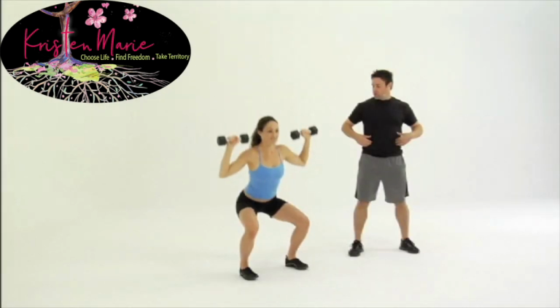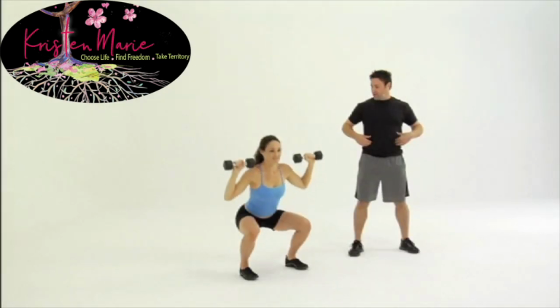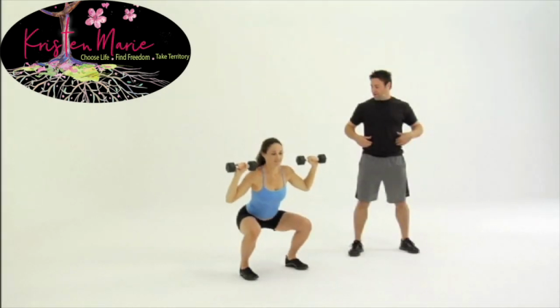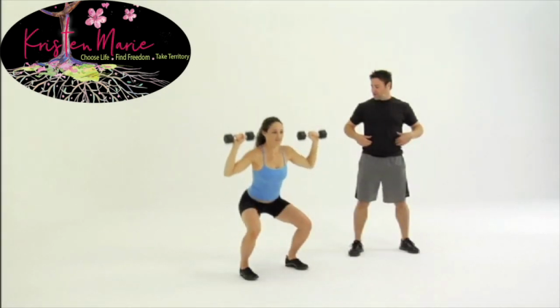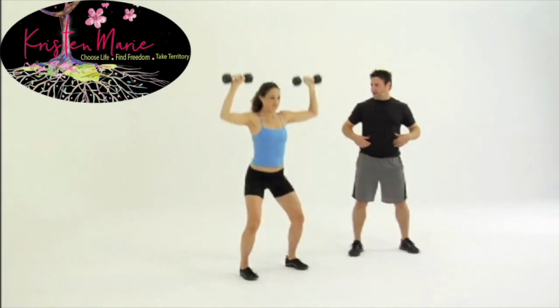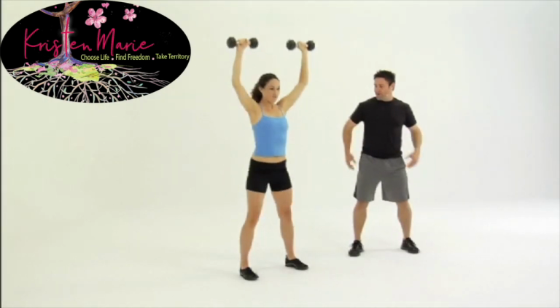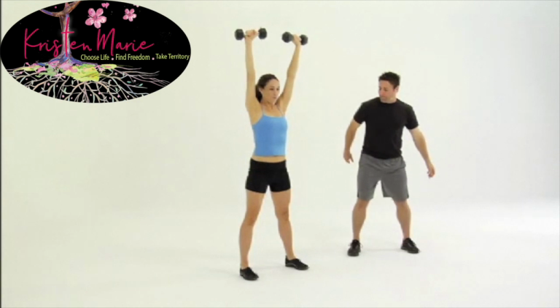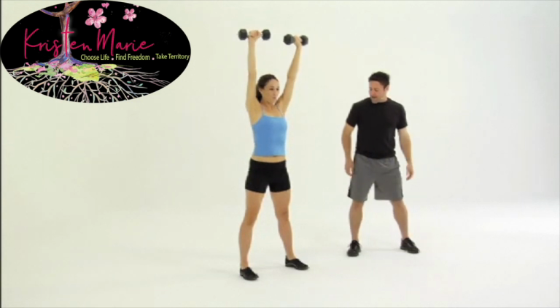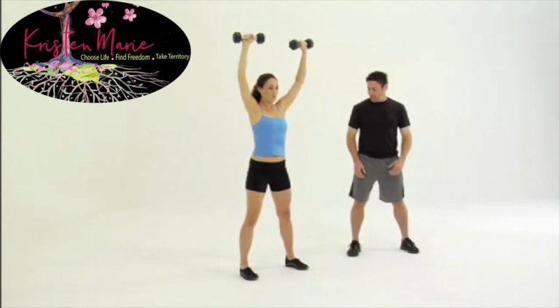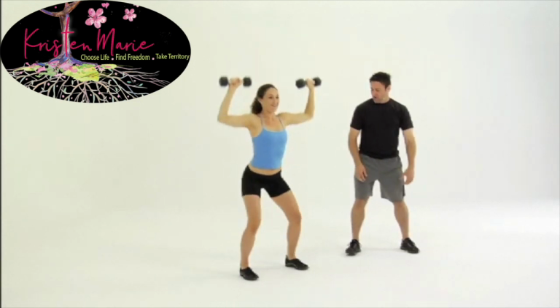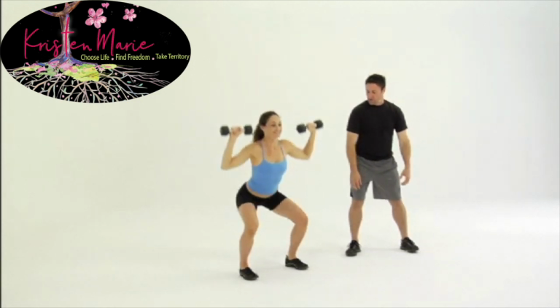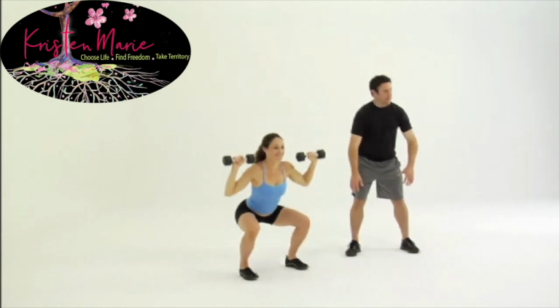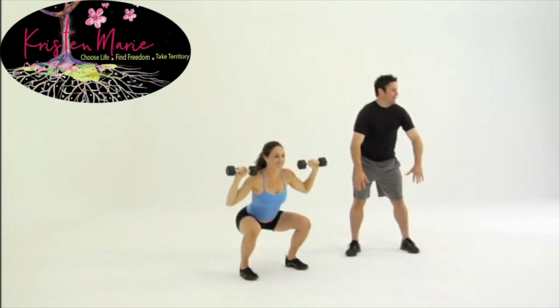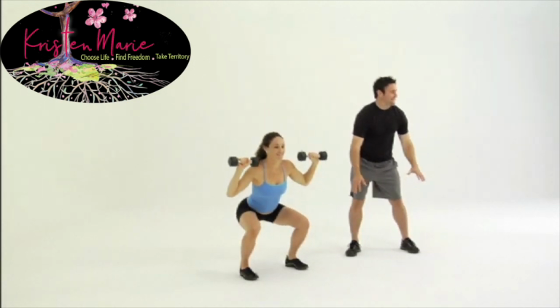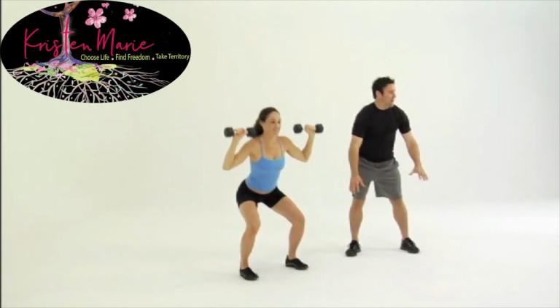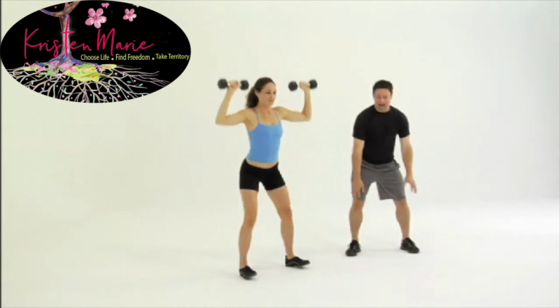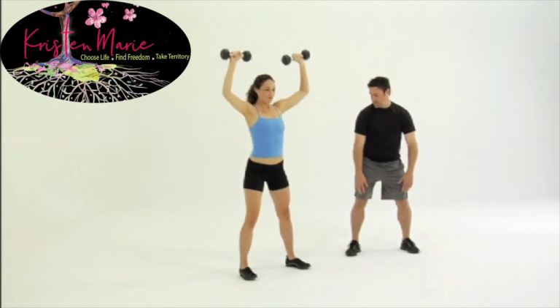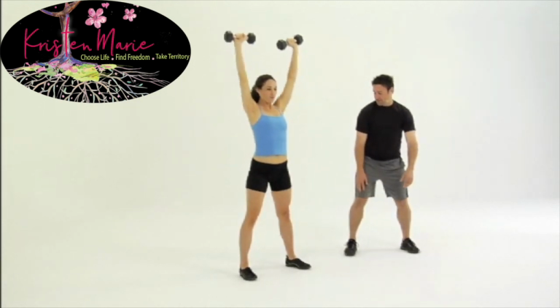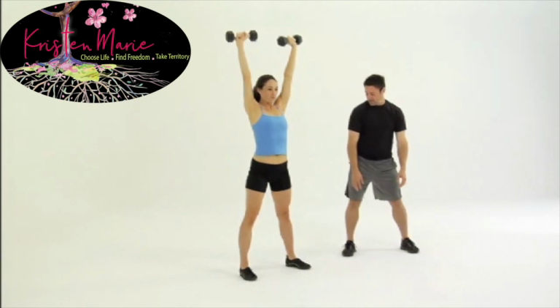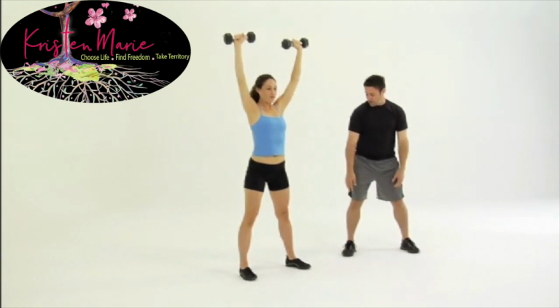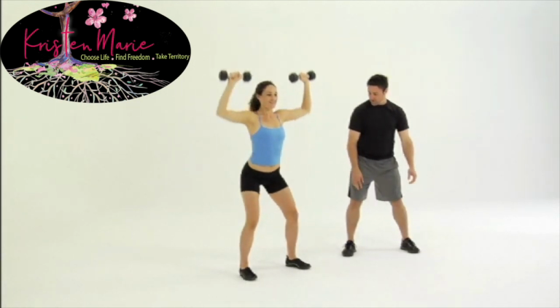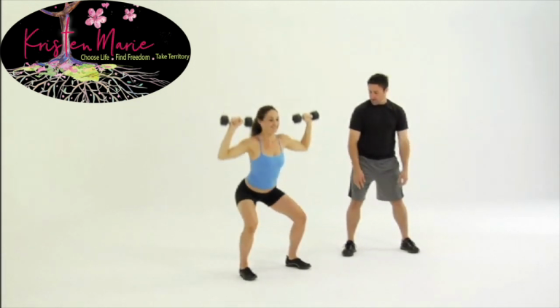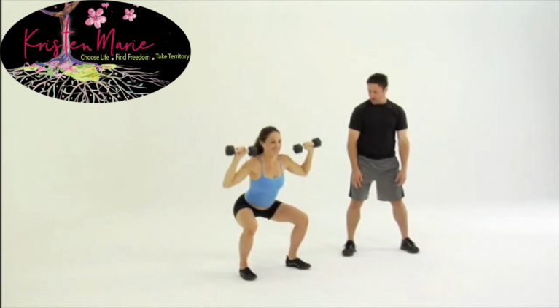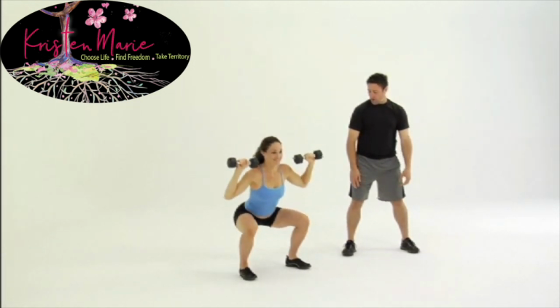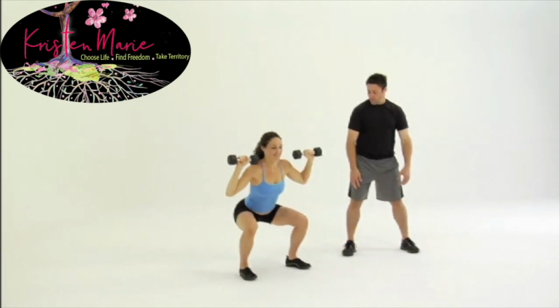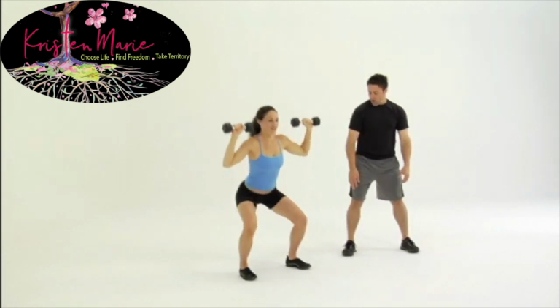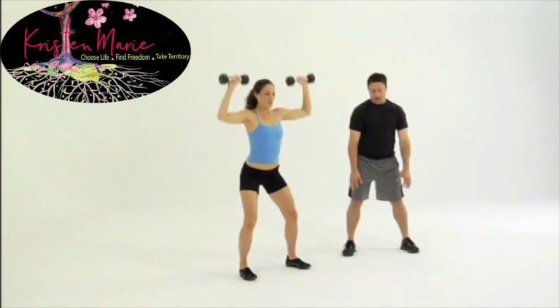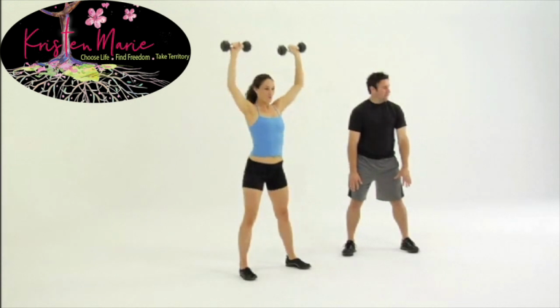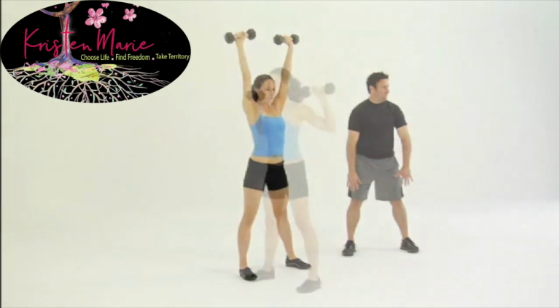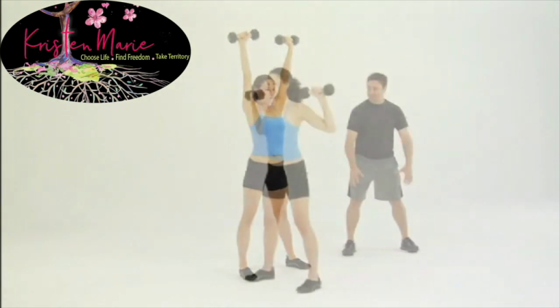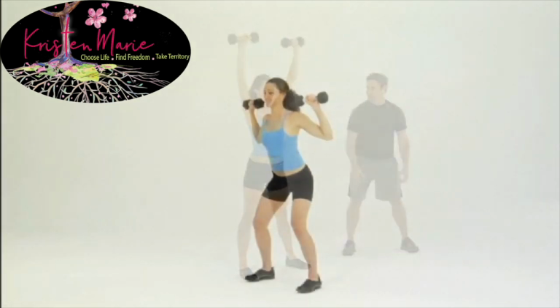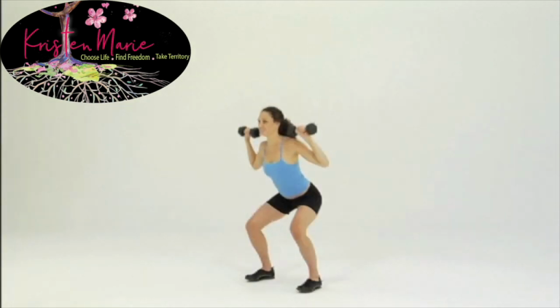Squat down, press all the way up, get your butt out. Don't want to get your knees out past the toes. All the weight on the heels of your feet, toes up.